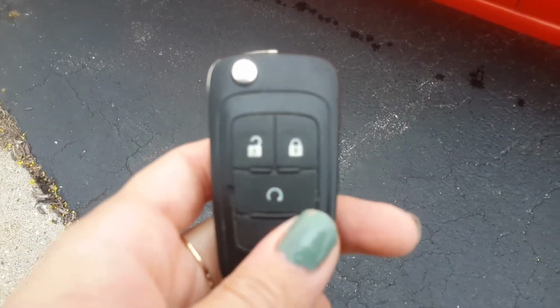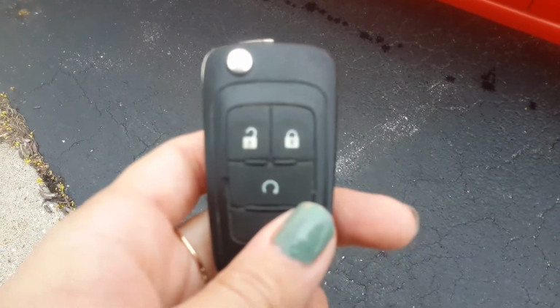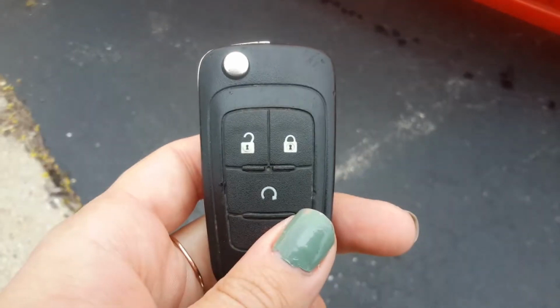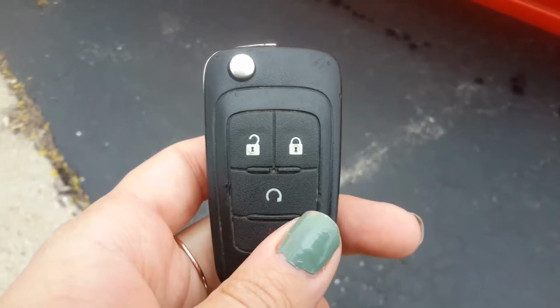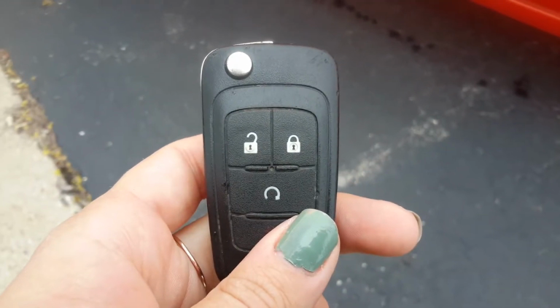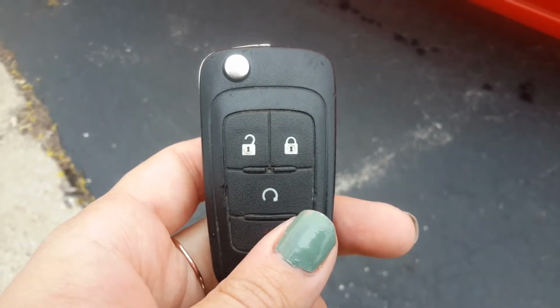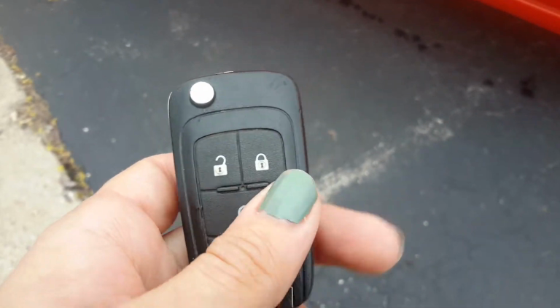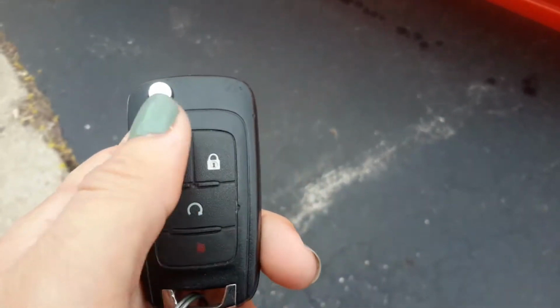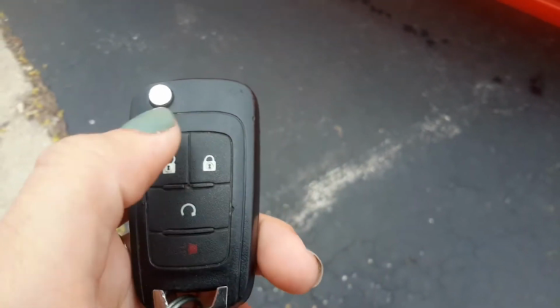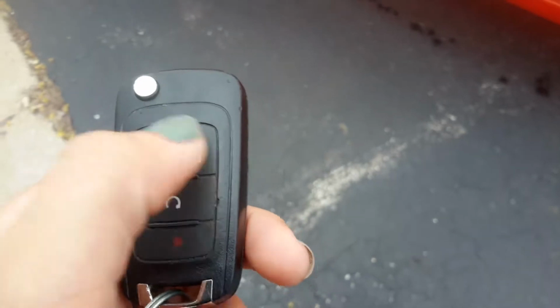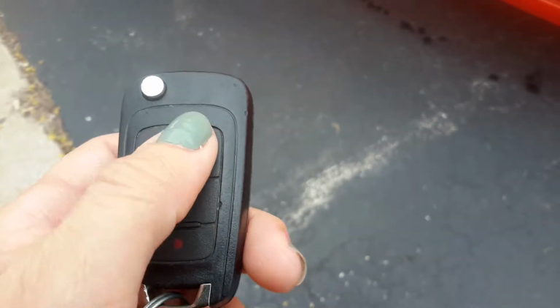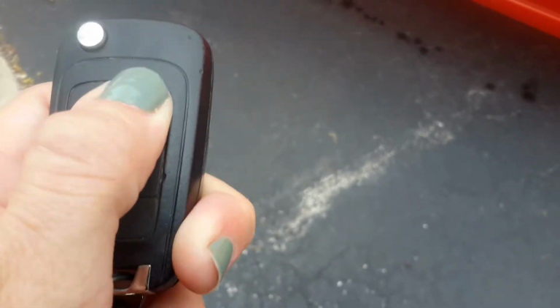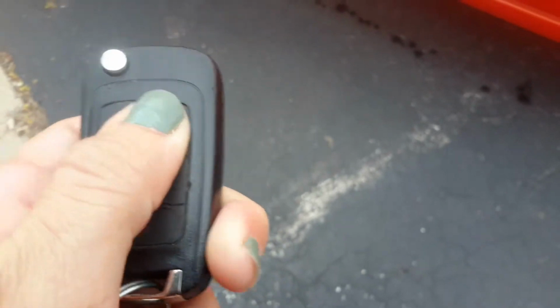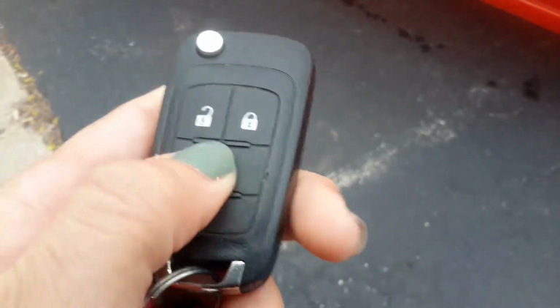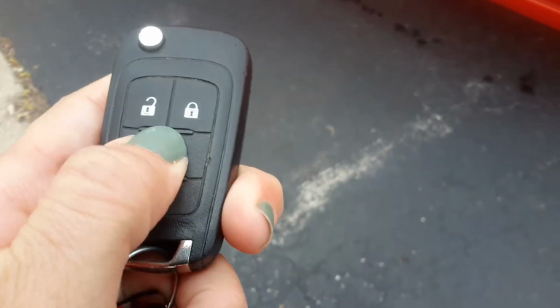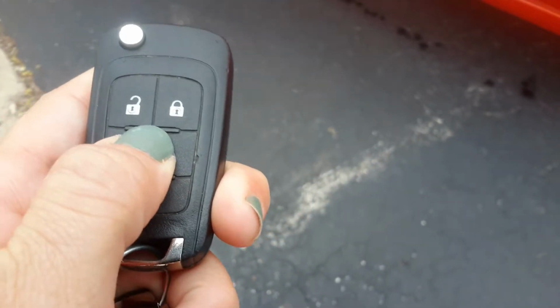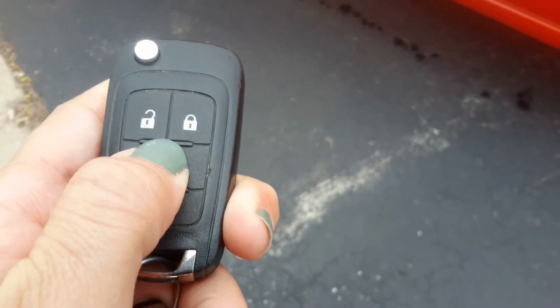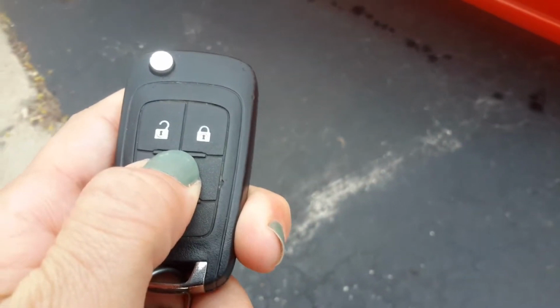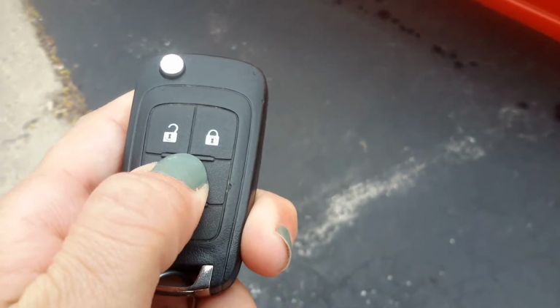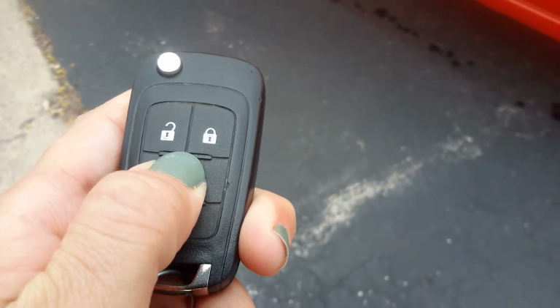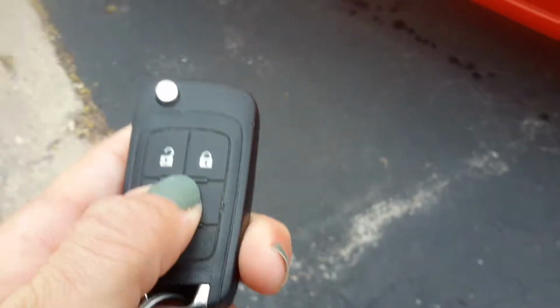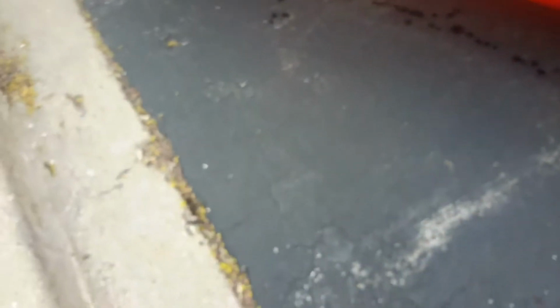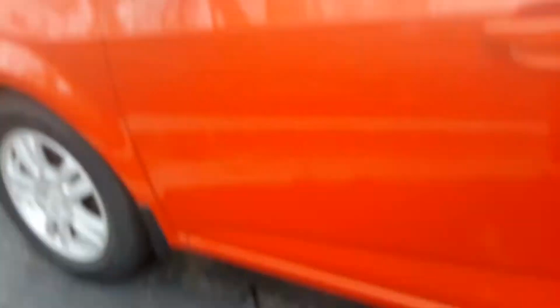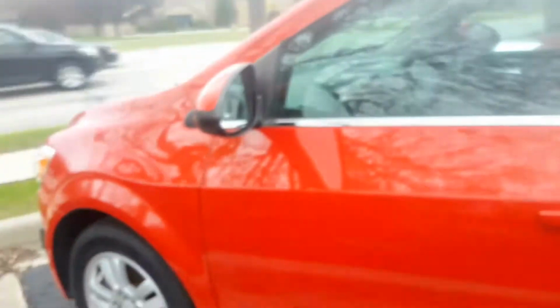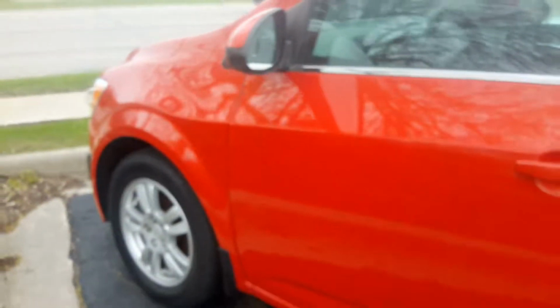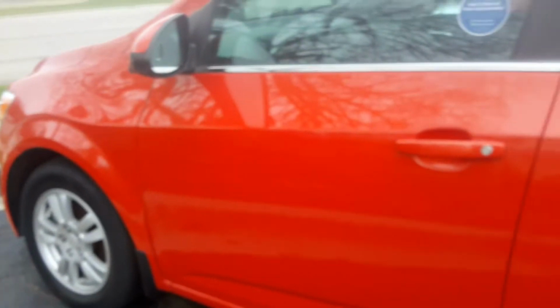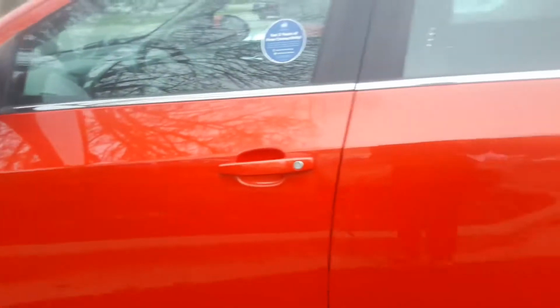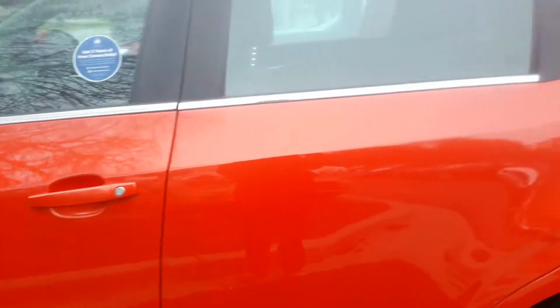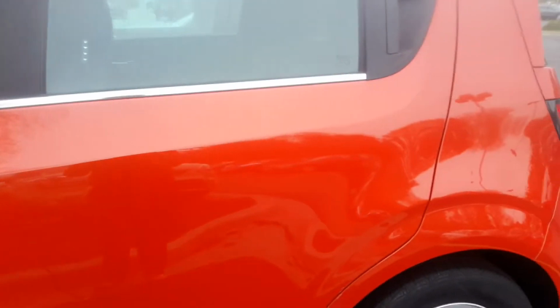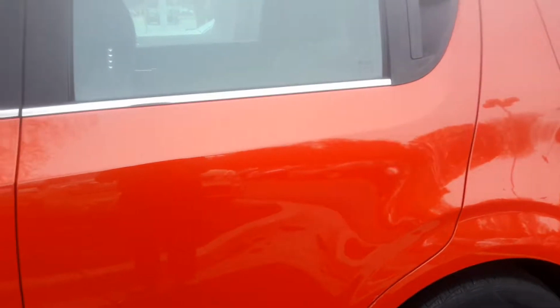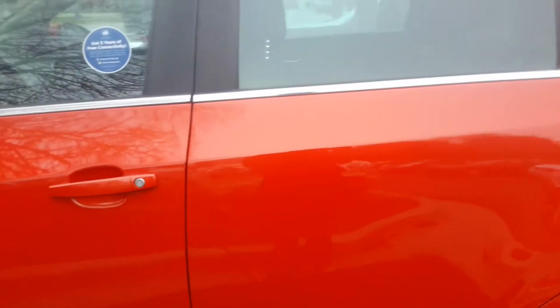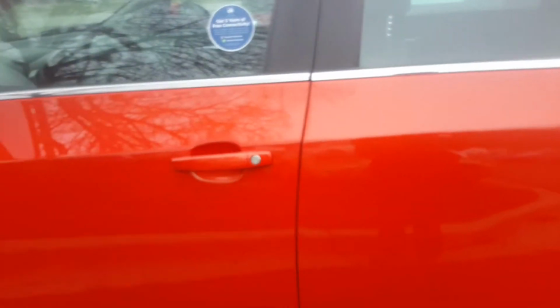It also comes with our remote keyless entry so you can lock and unlock with this, and if you press the lock button twice and hold down that button right there, your Sonic is automatically going to start up for you so there's never a hassle.